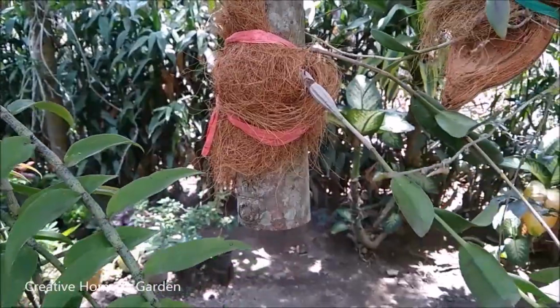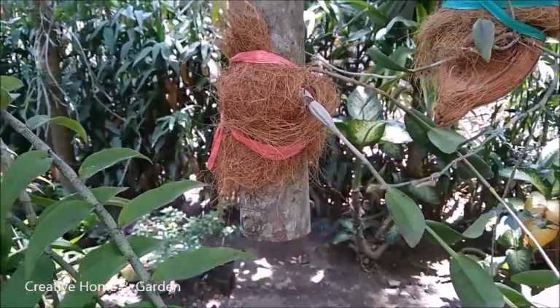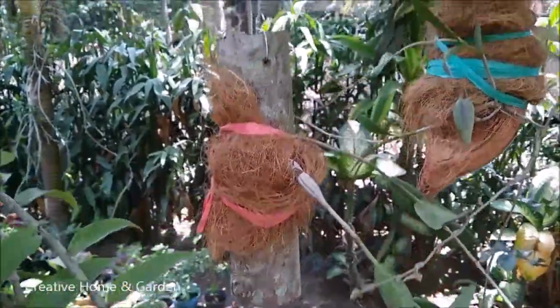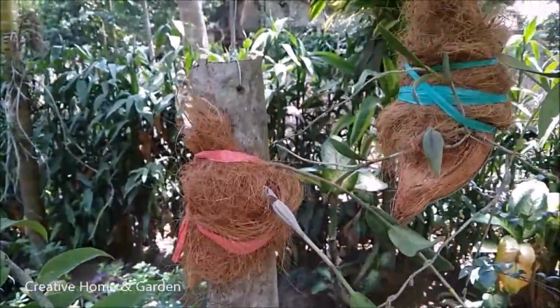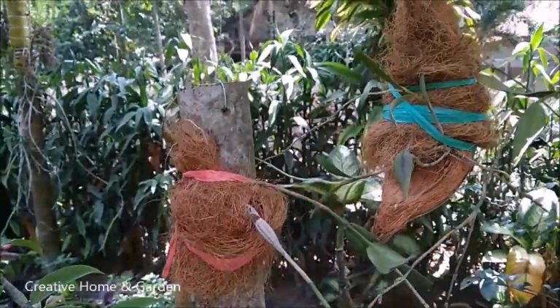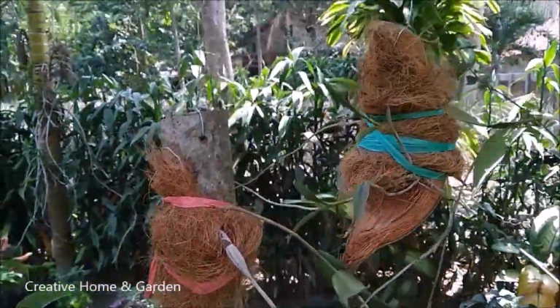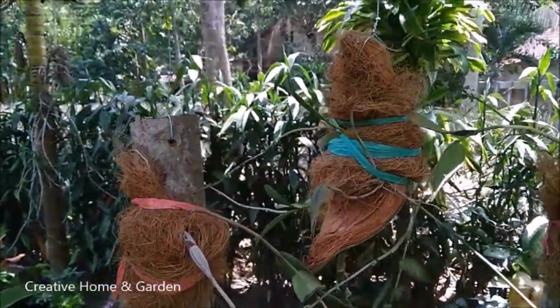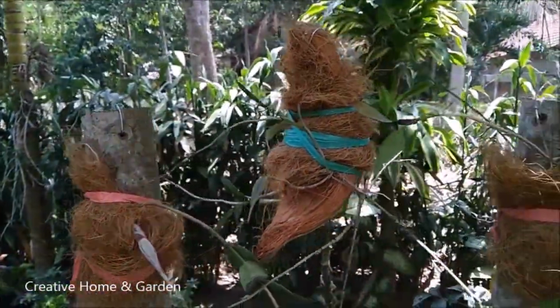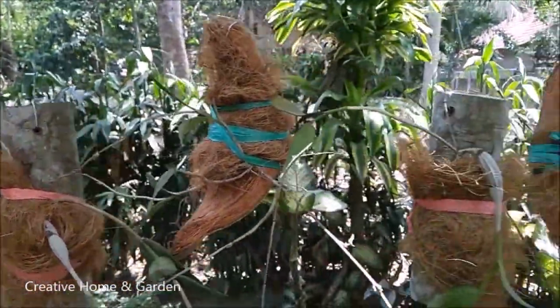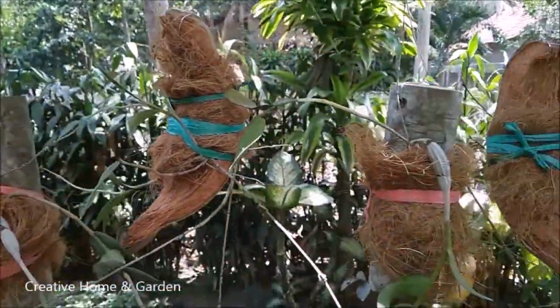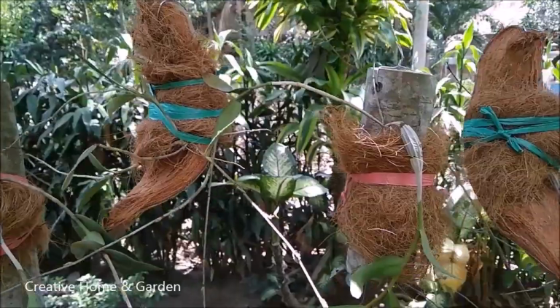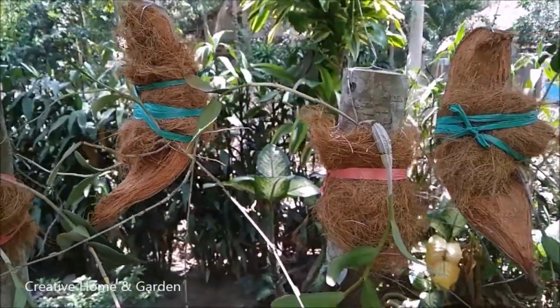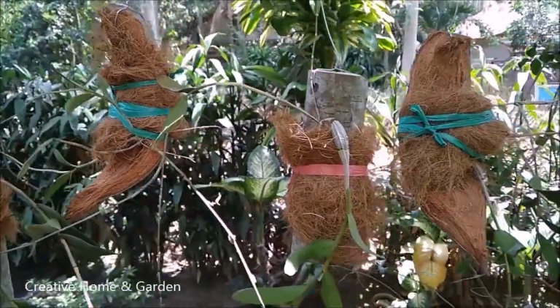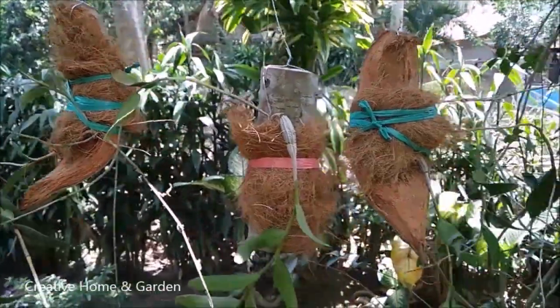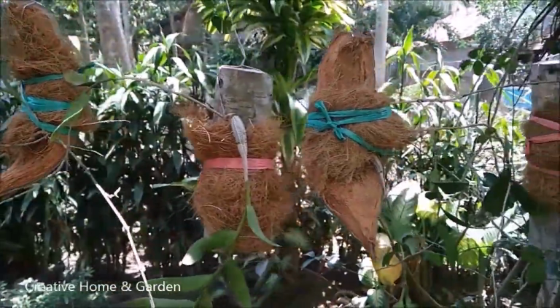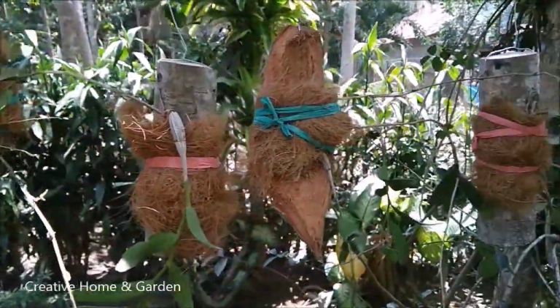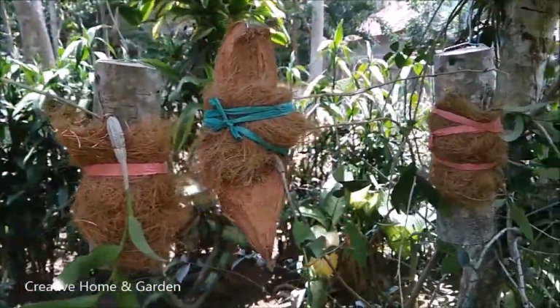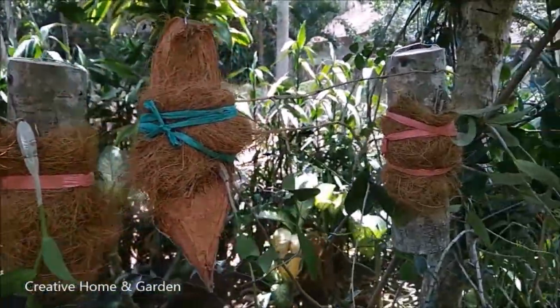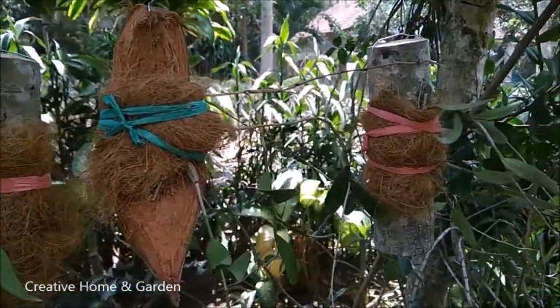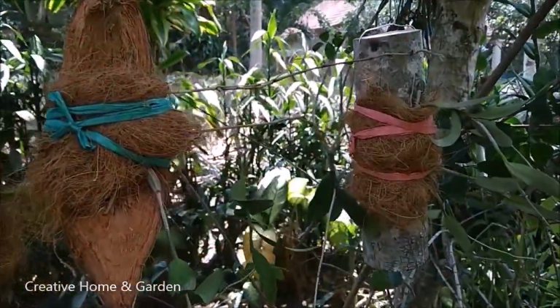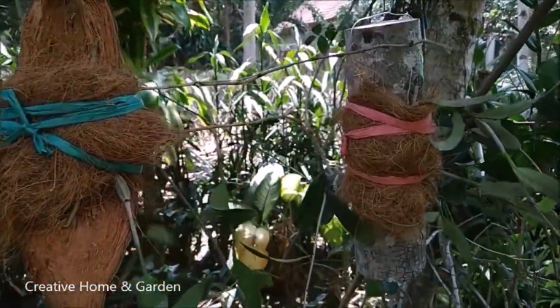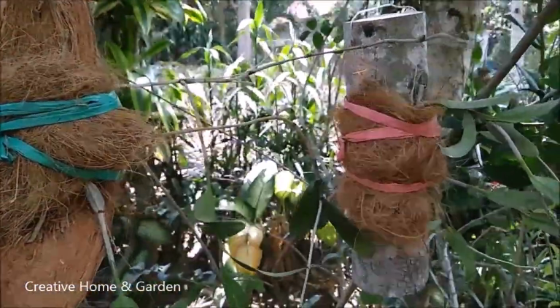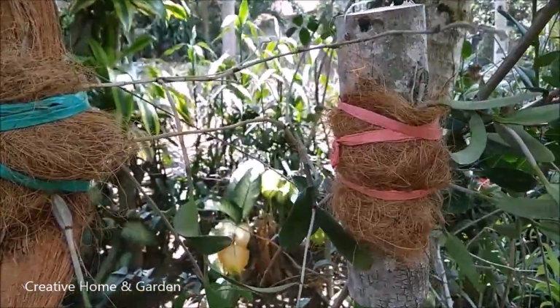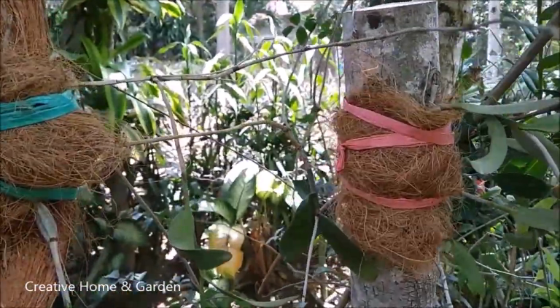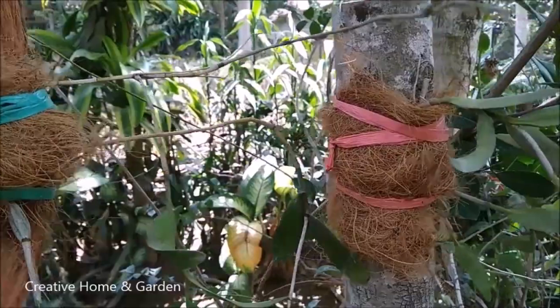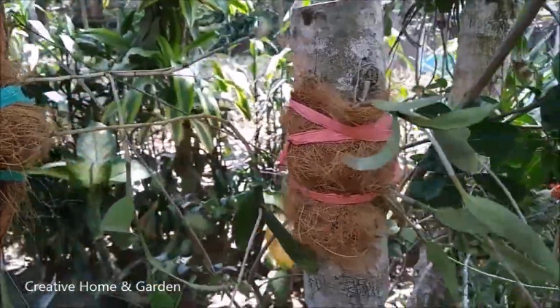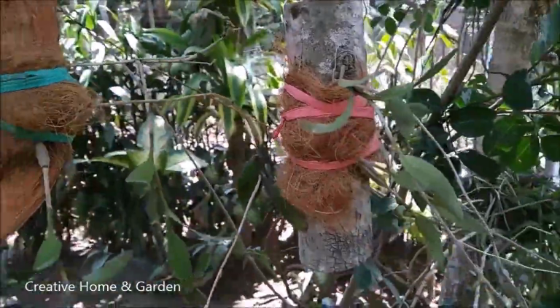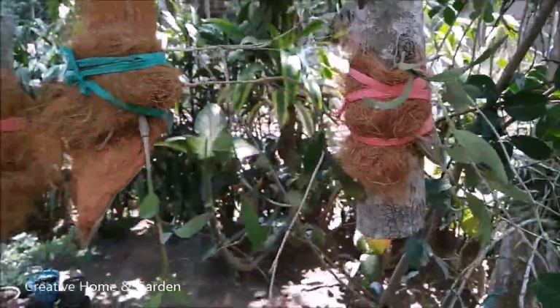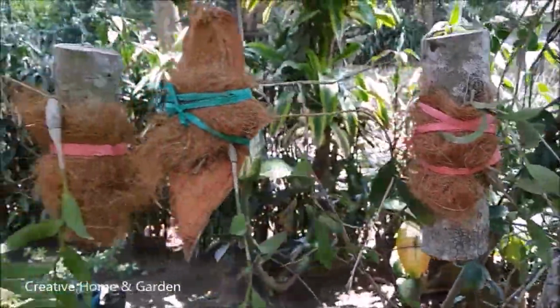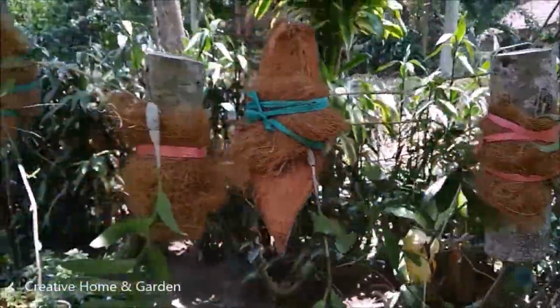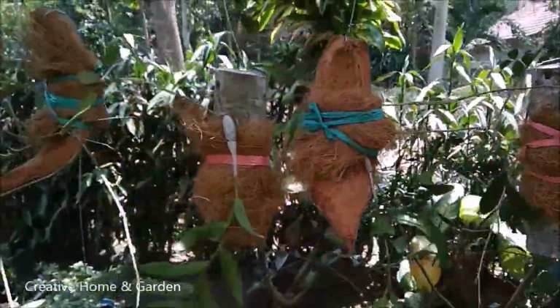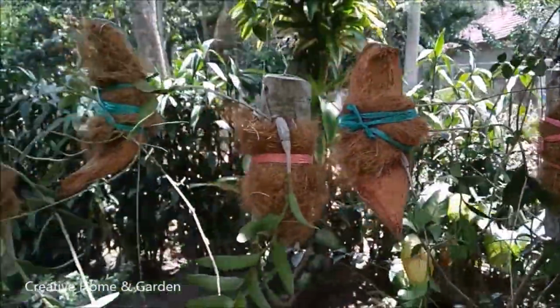And the last step: hang the pigeon orchid in a shady place, then water it. After the pigeon orchid grows new roots, it can be moved to a sunnier place.